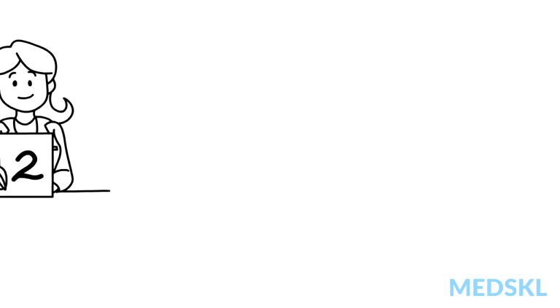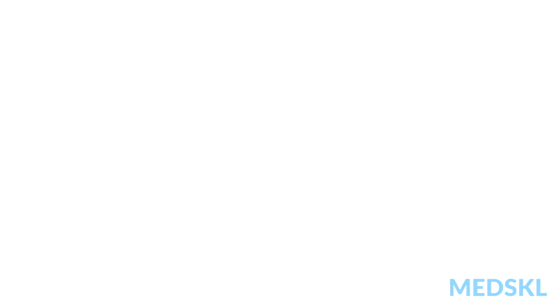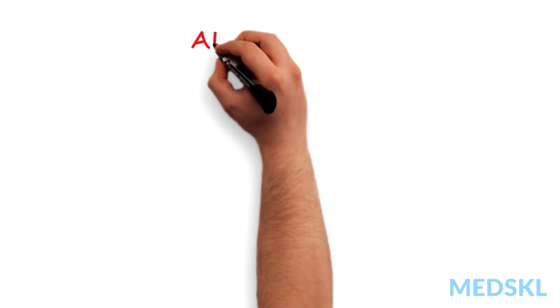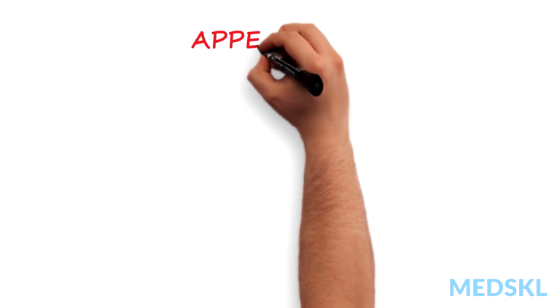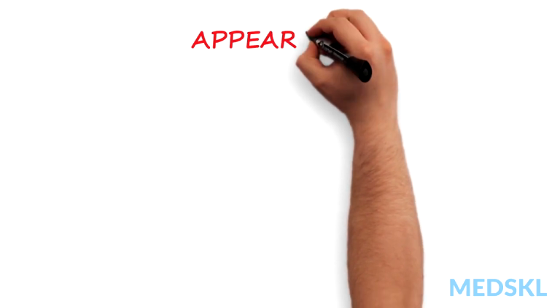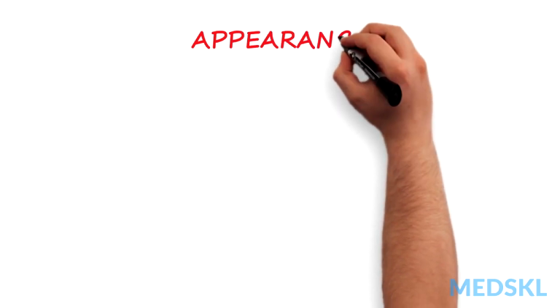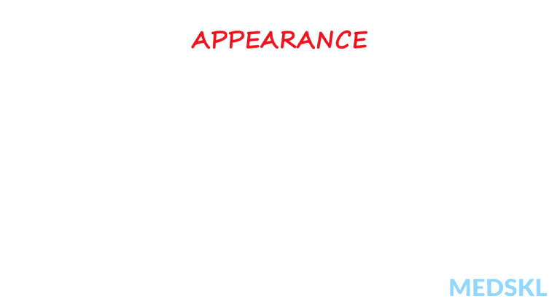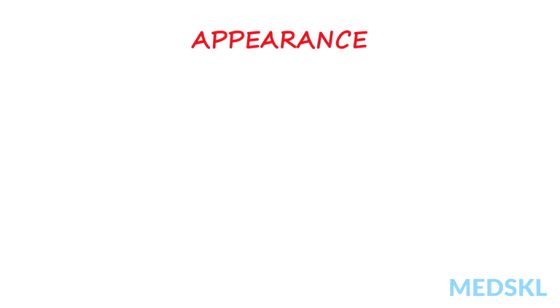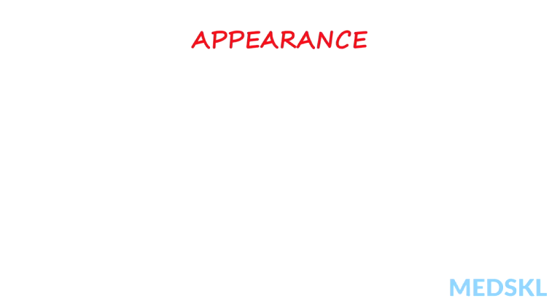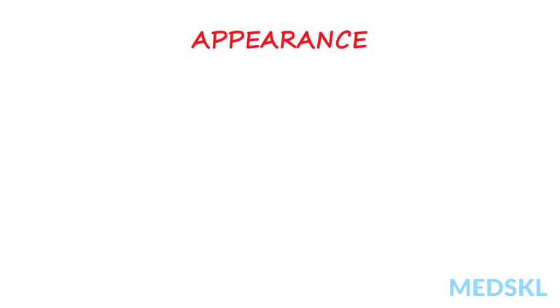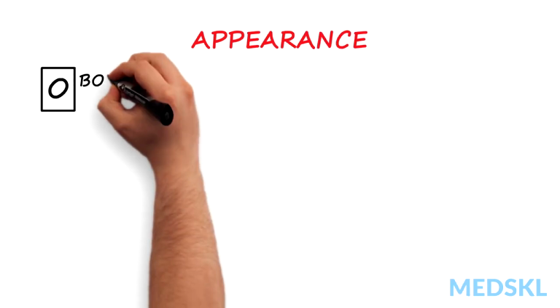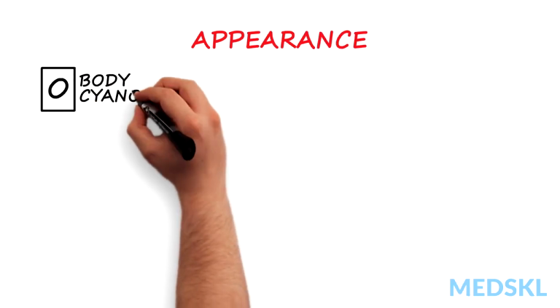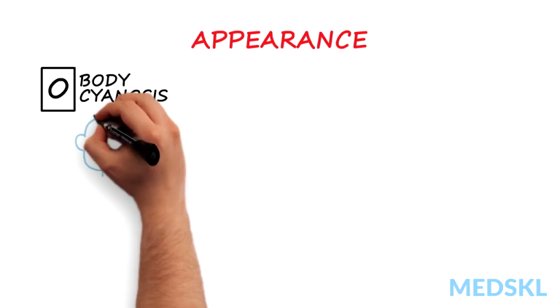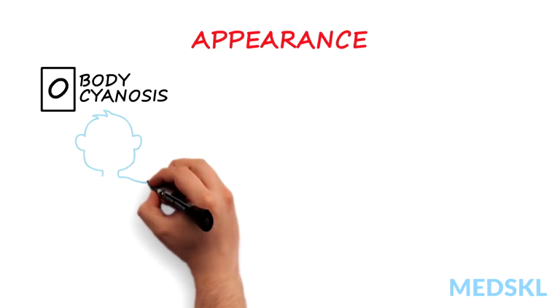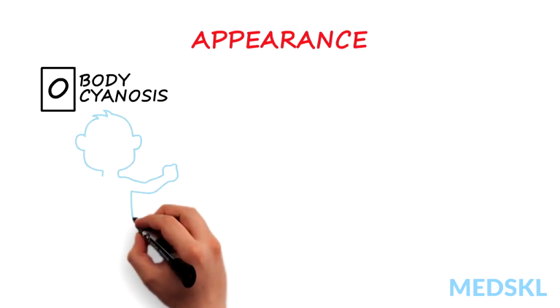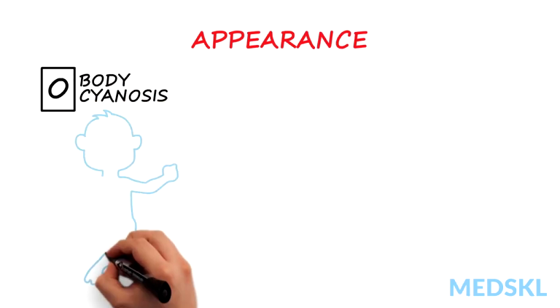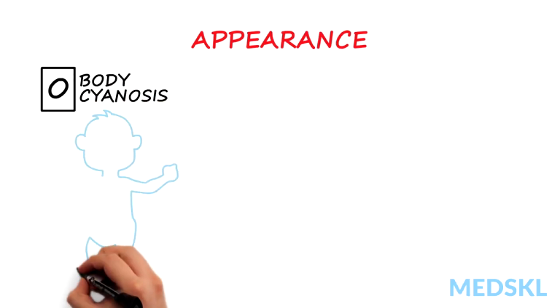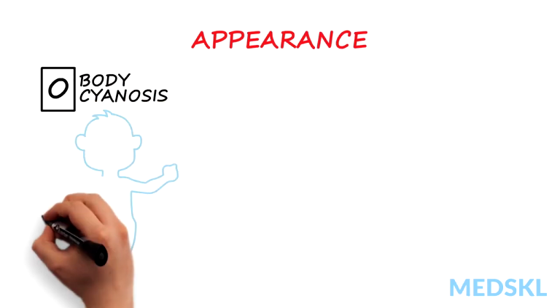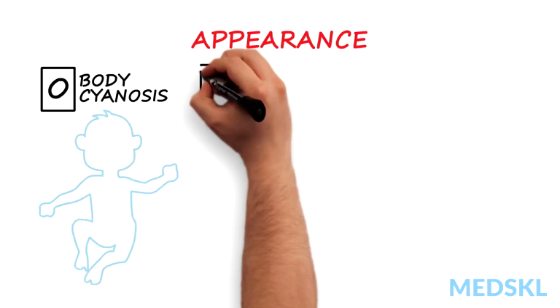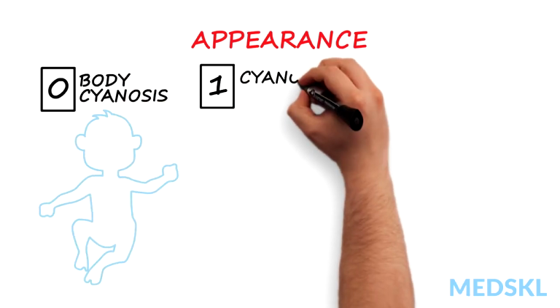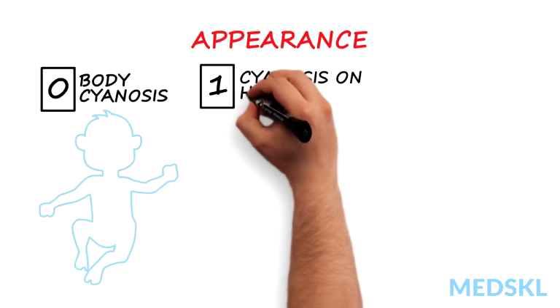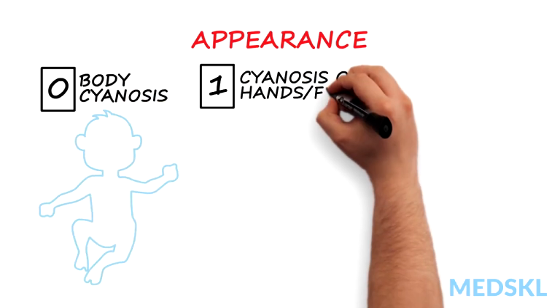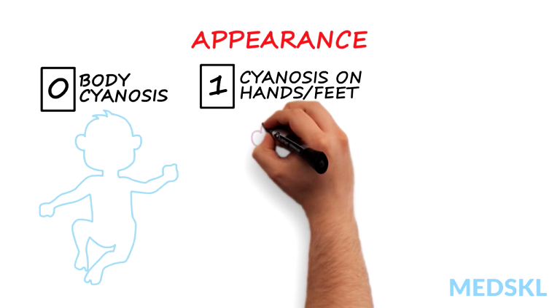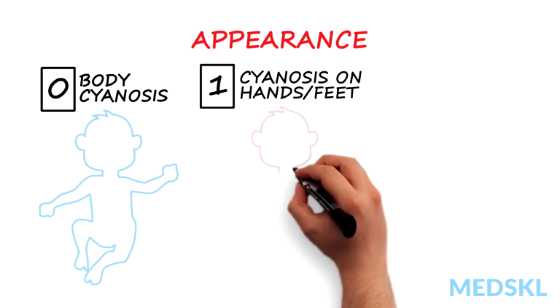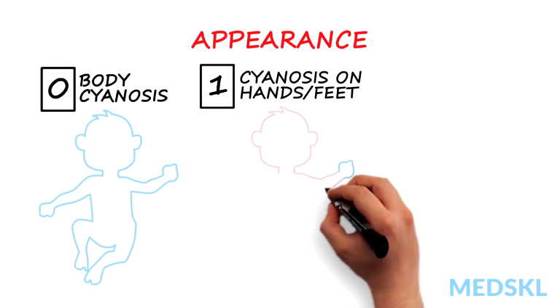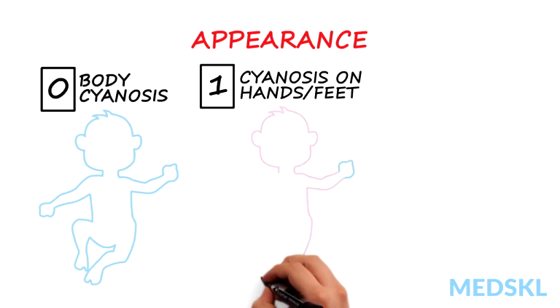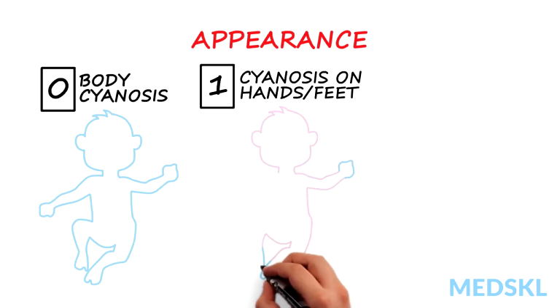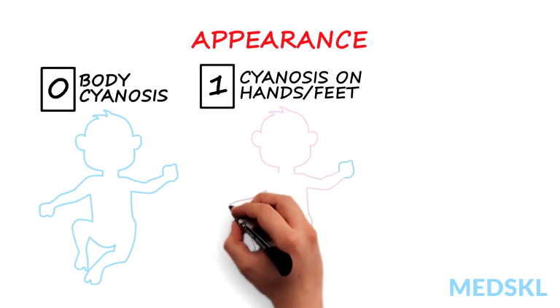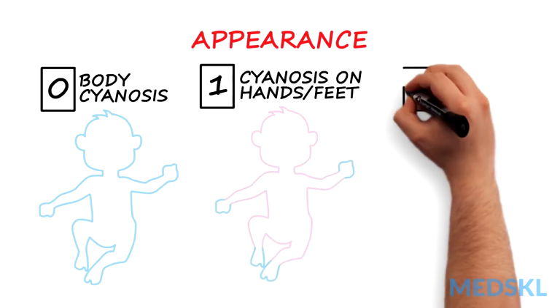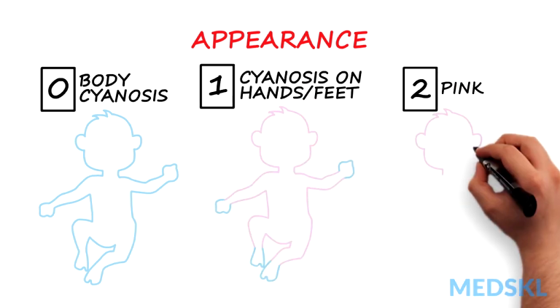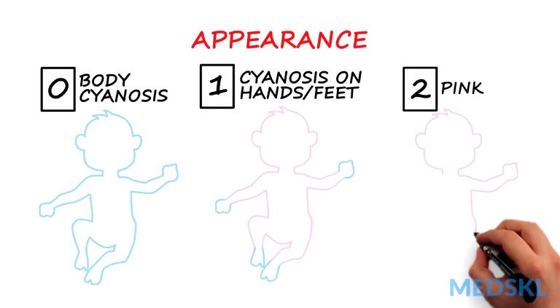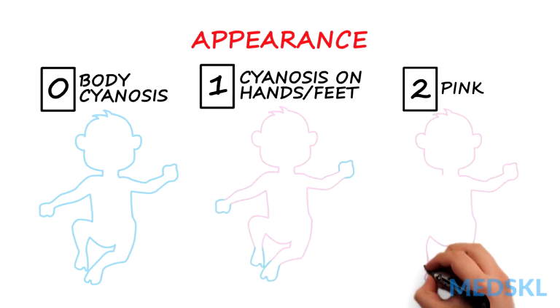A for appearance or color: 0 for body cyanosis, 1 for cyanosis on the hands and feet, 2 for pink.